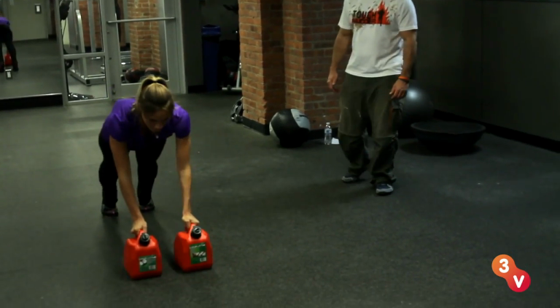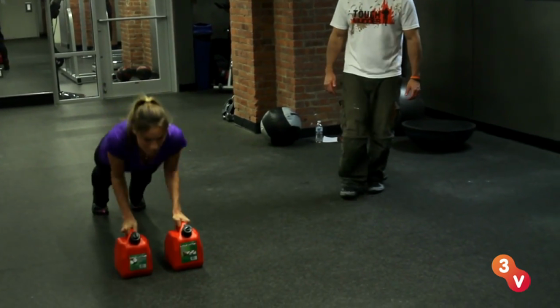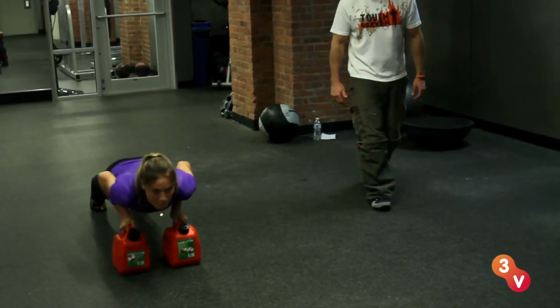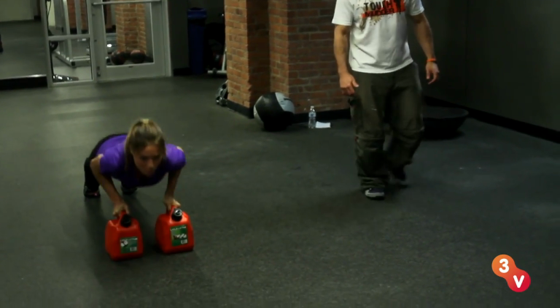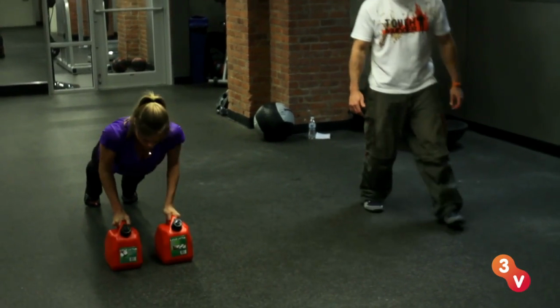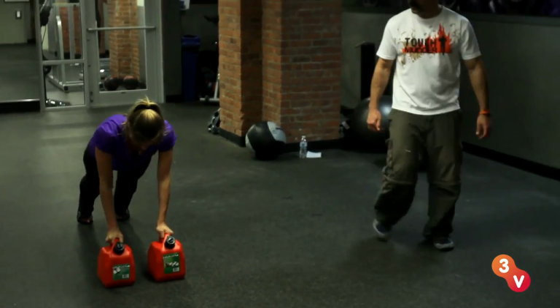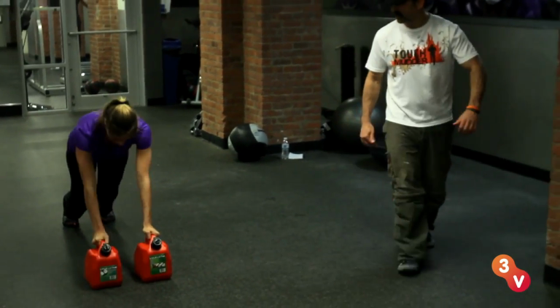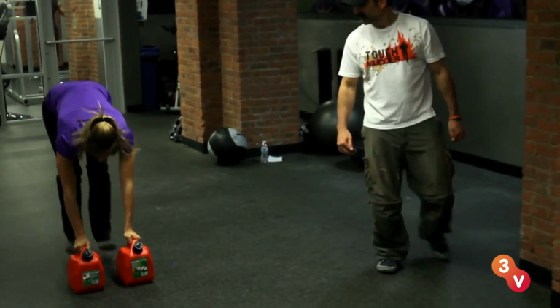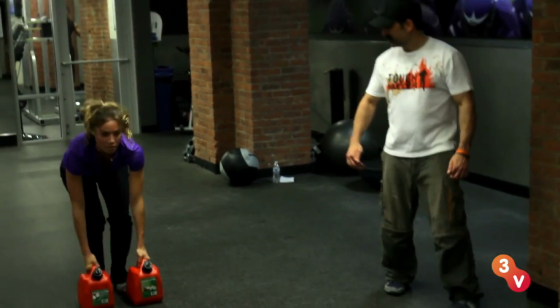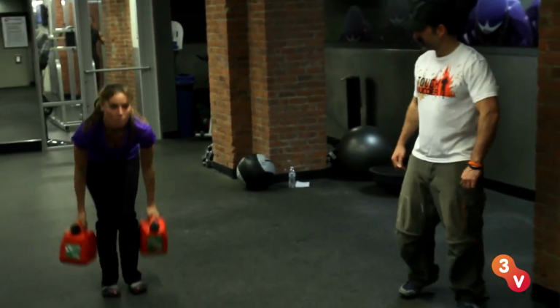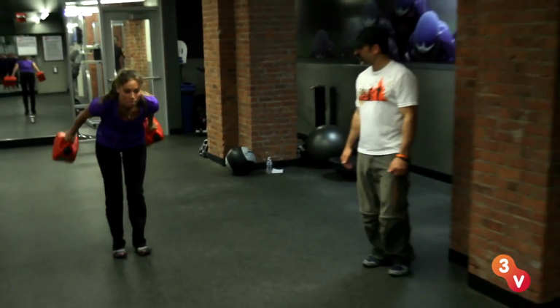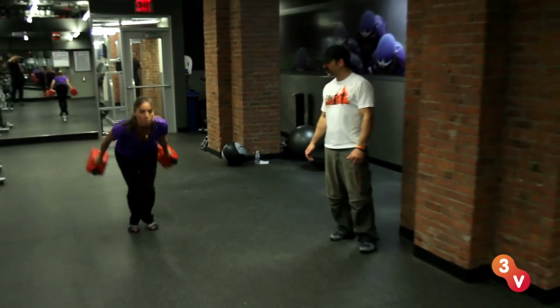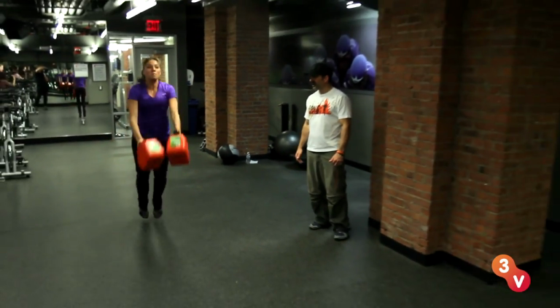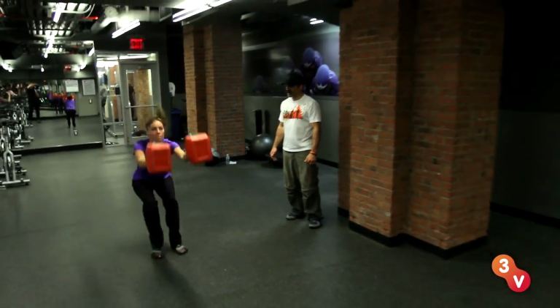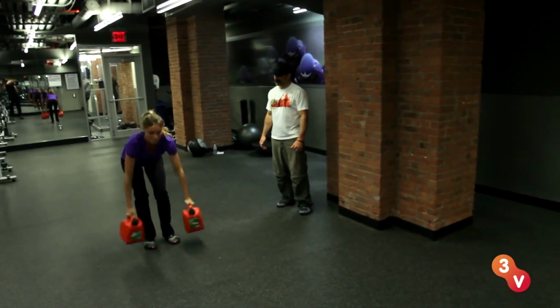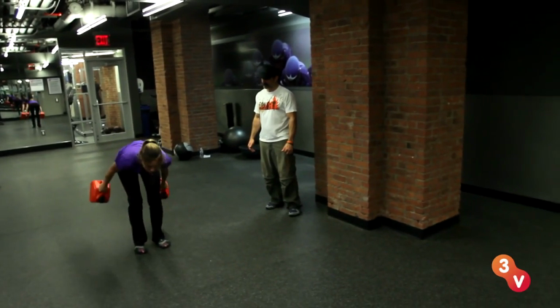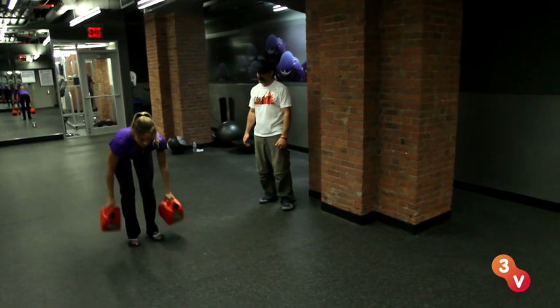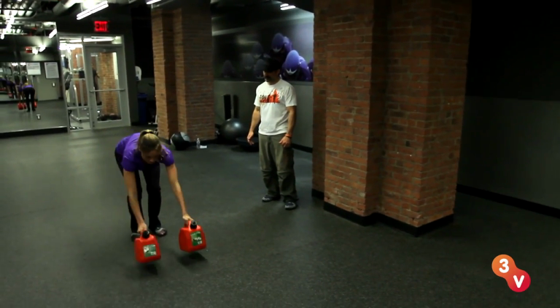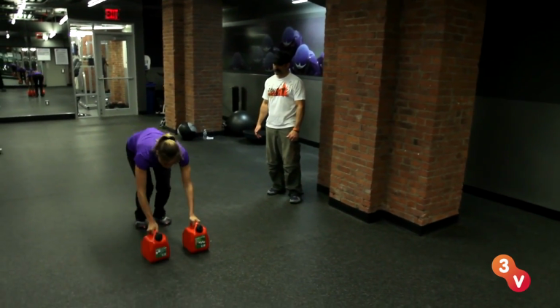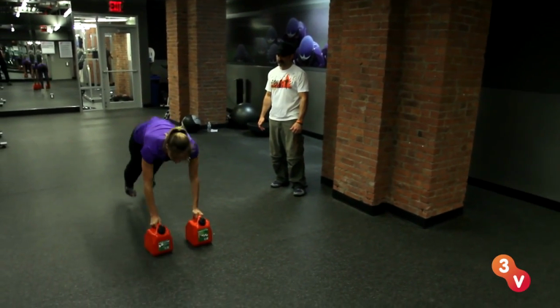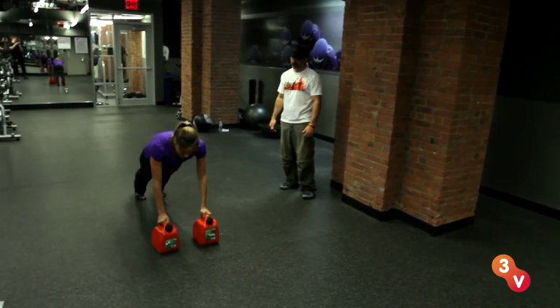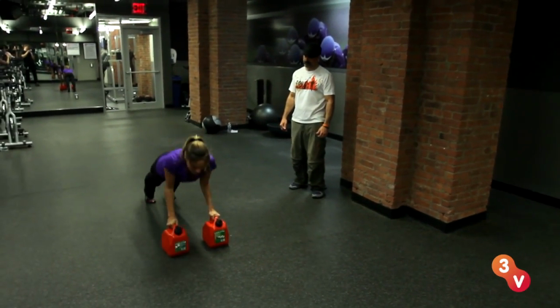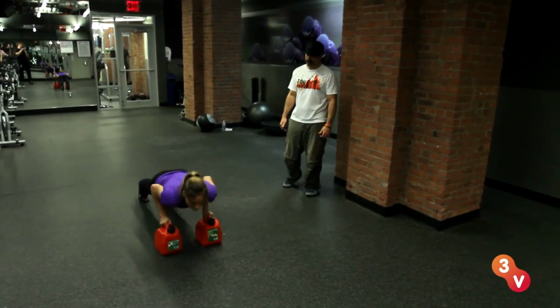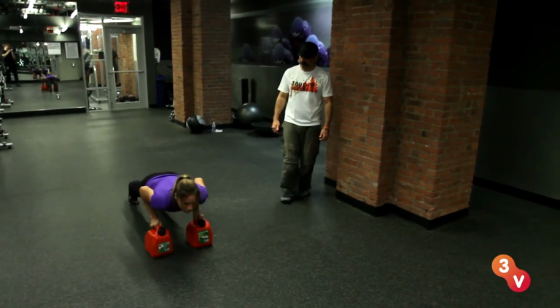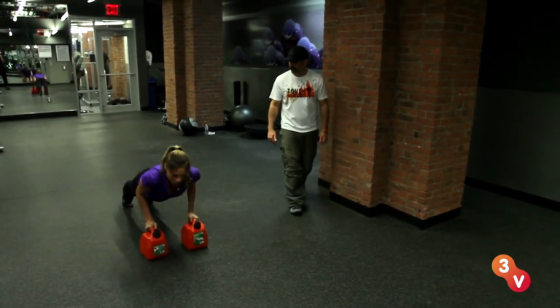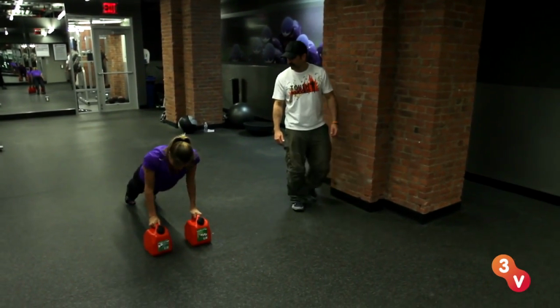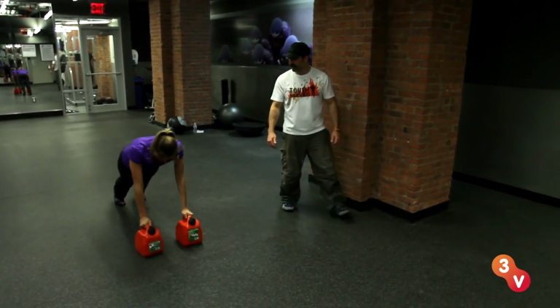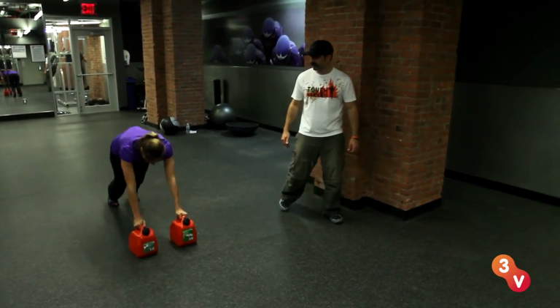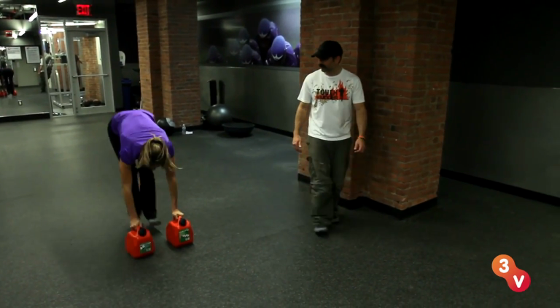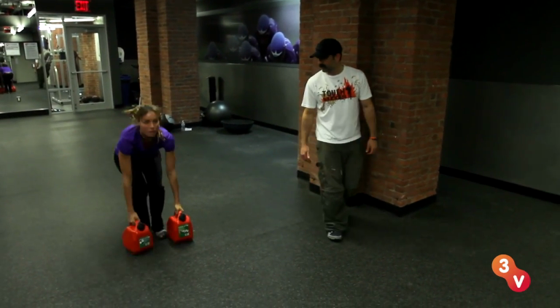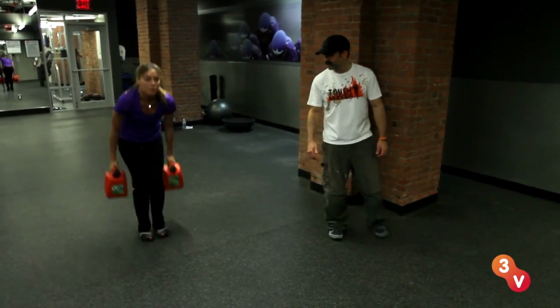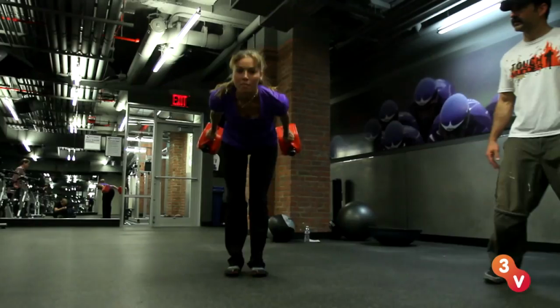This is another one of those total body things. This will get you ready for just about every obstacle. You're hitting legs, you're hitting shoulders, your core — everything. Good form.